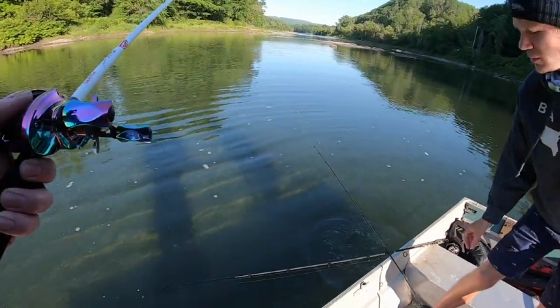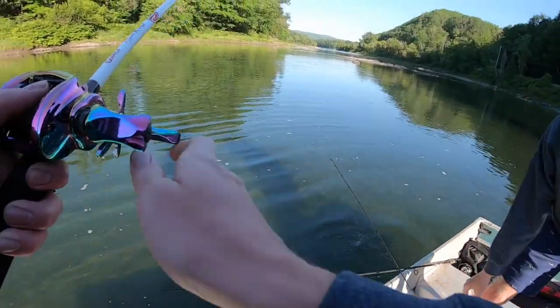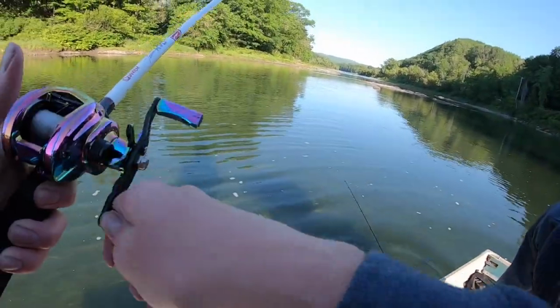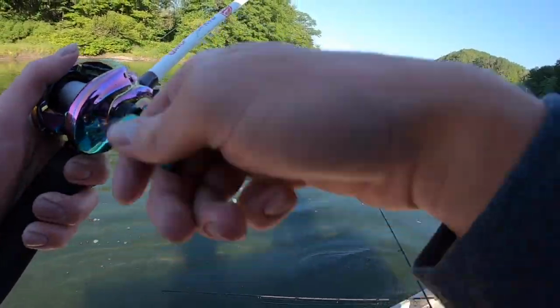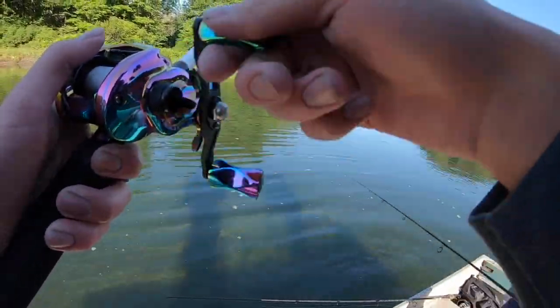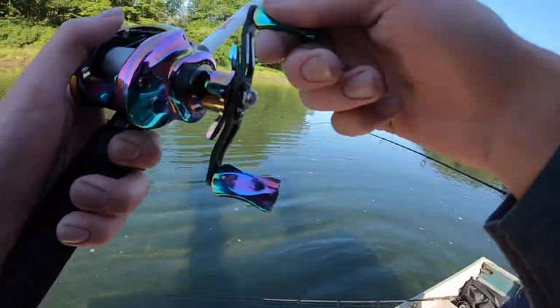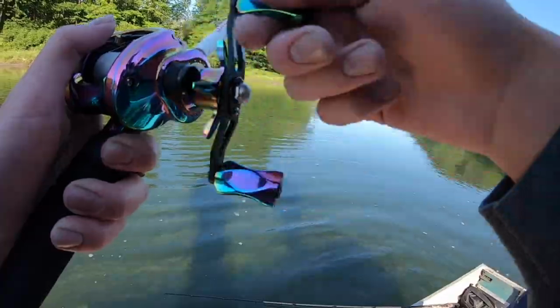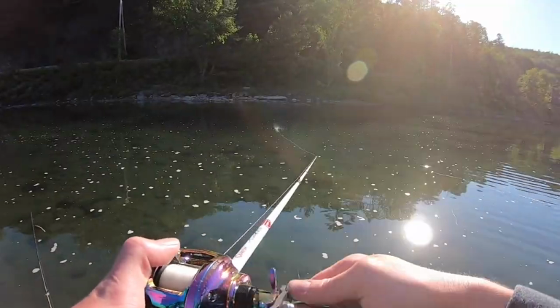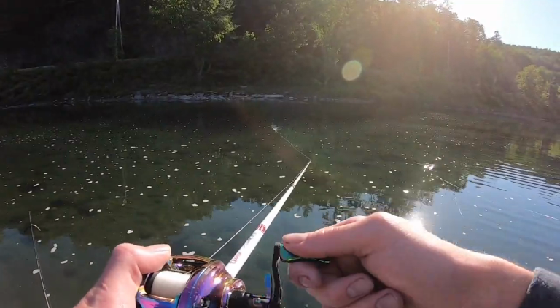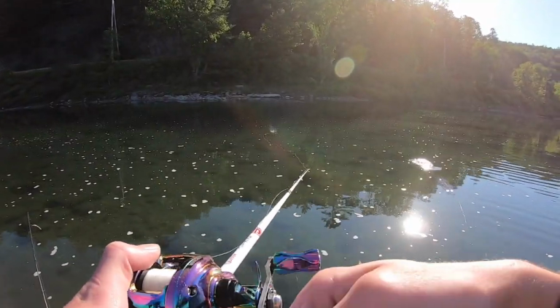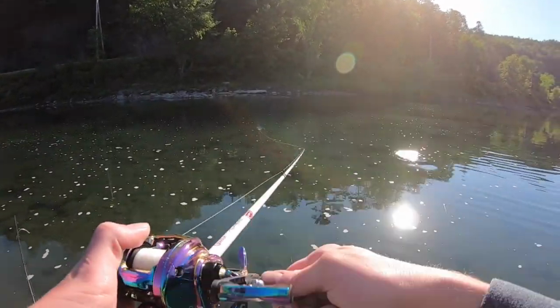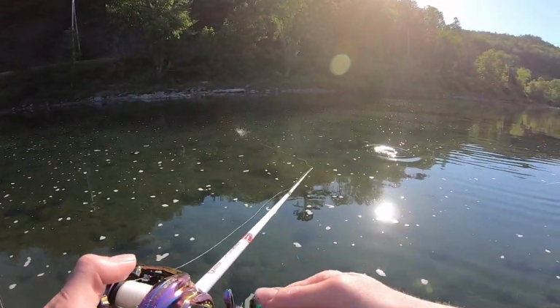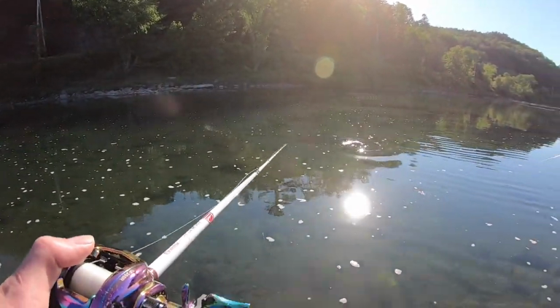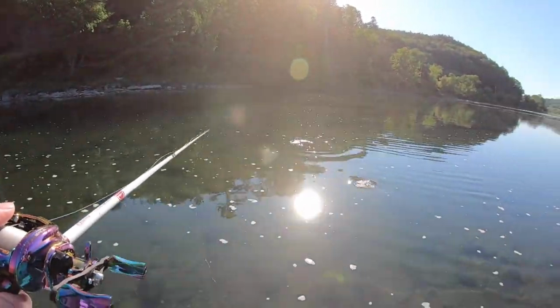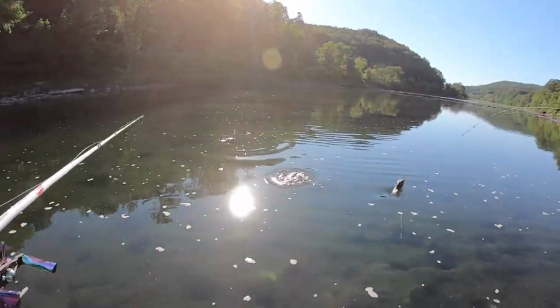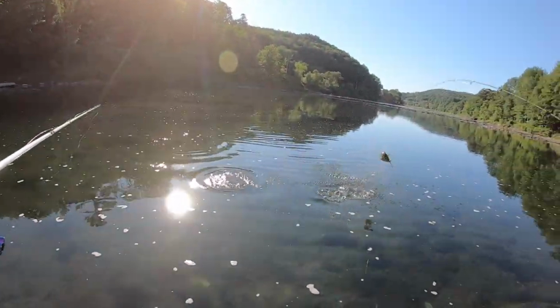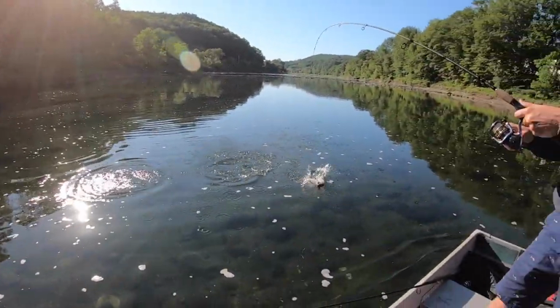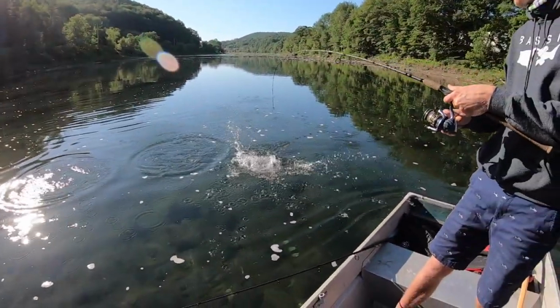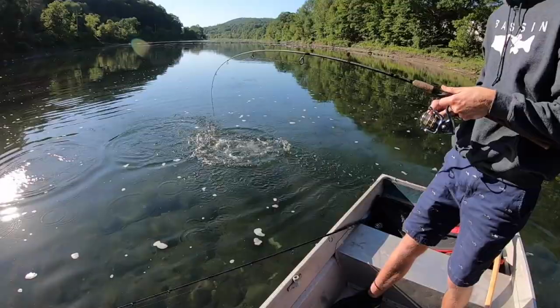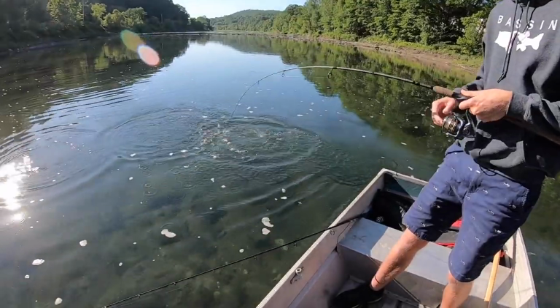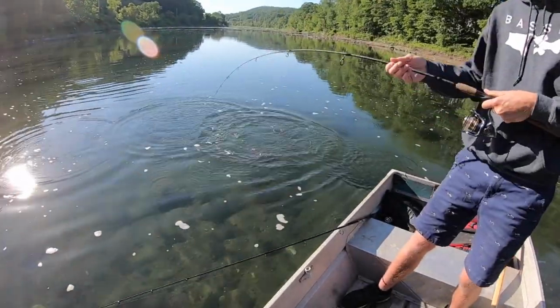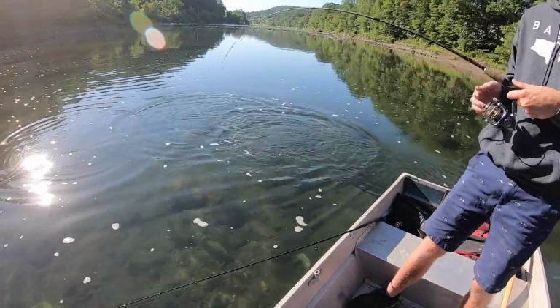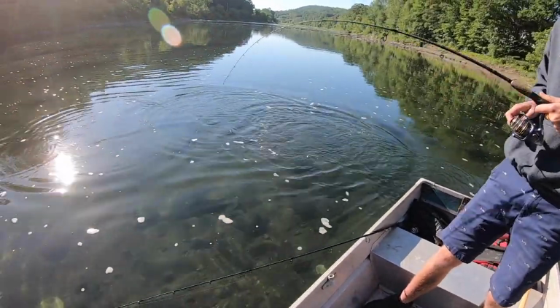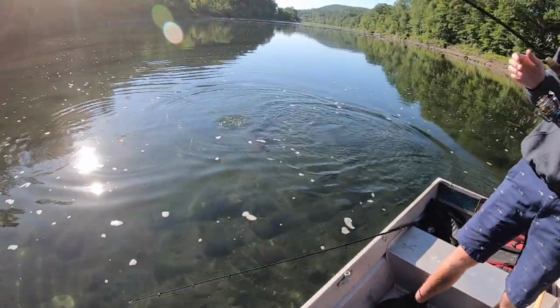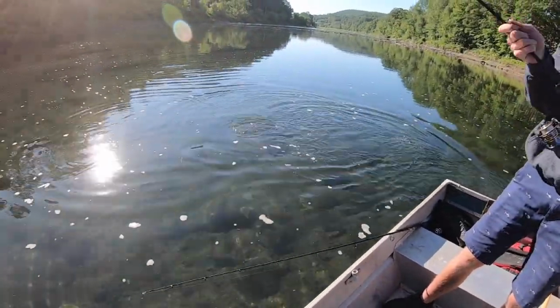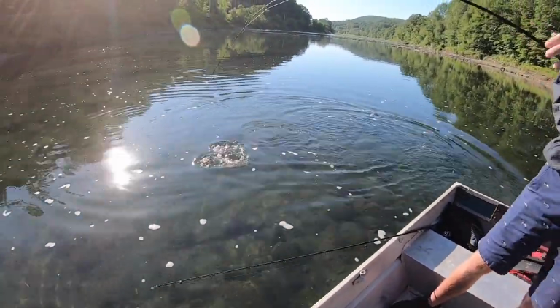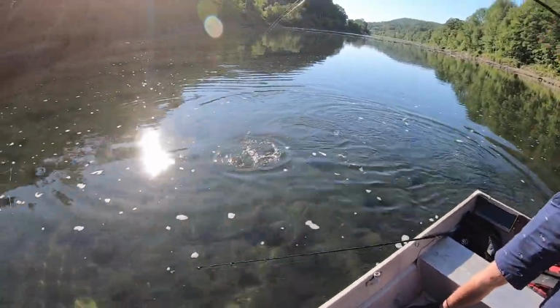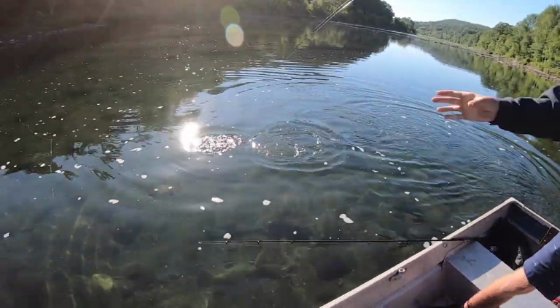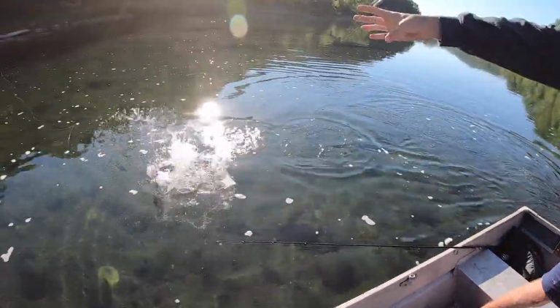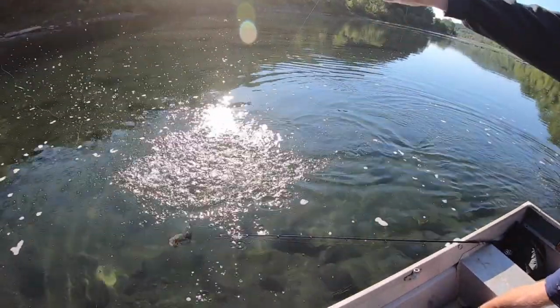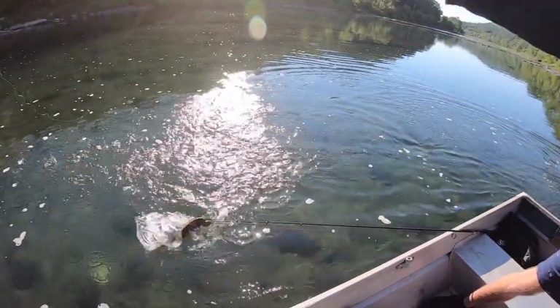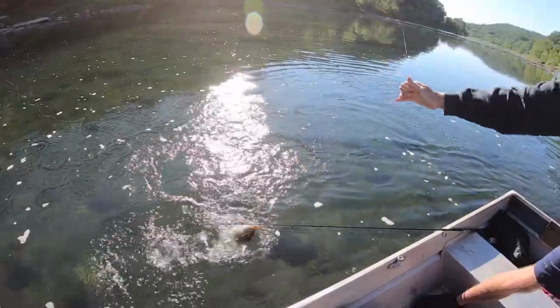This water is so clear you can see right through it. Oh look at that jump! He's fighting — he's tiny but he's fighting.